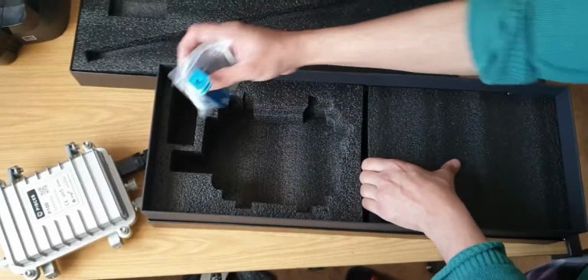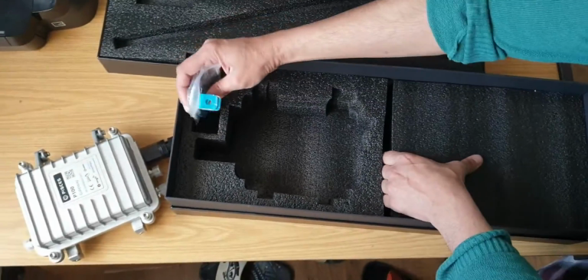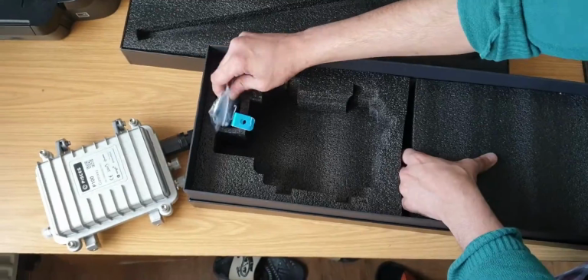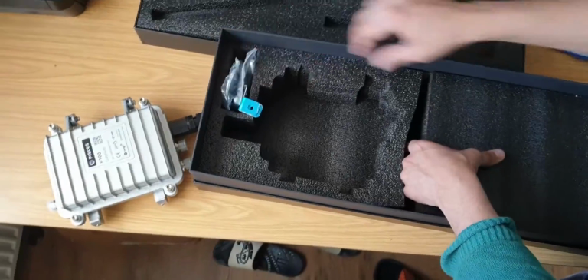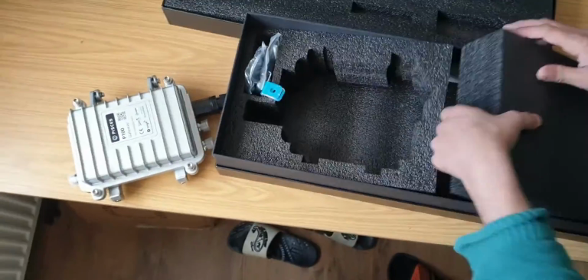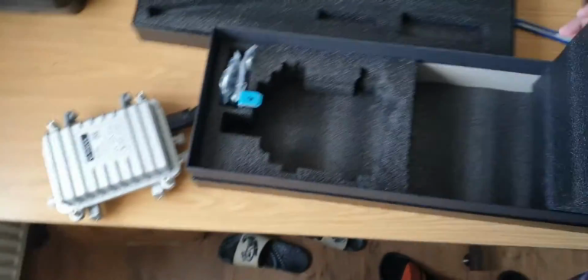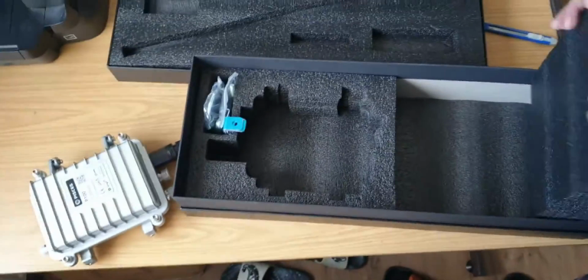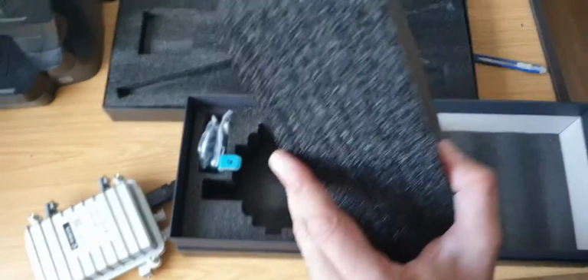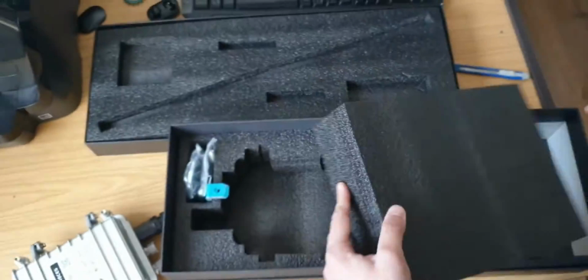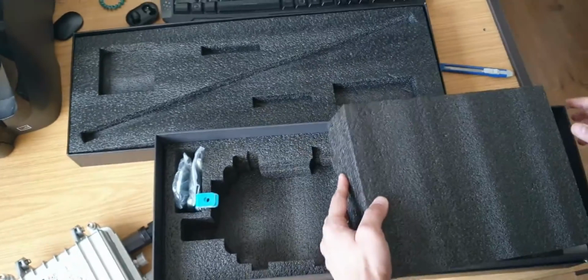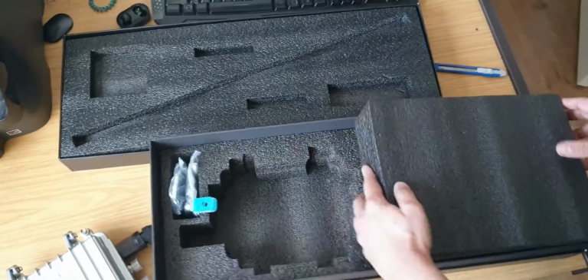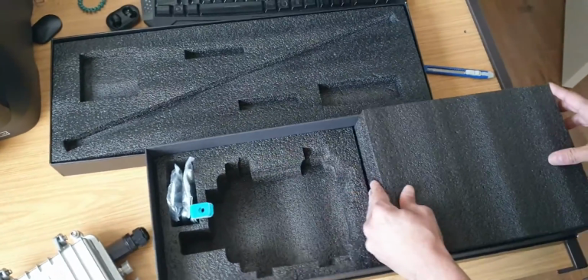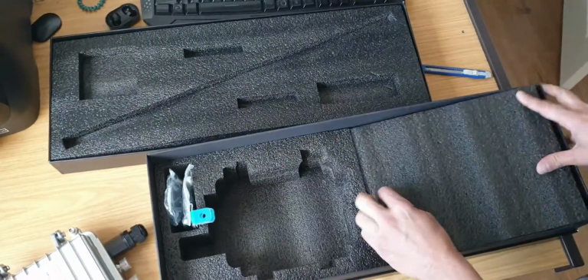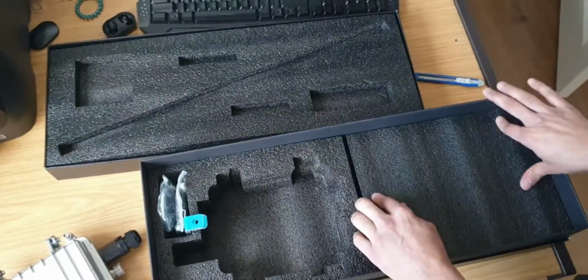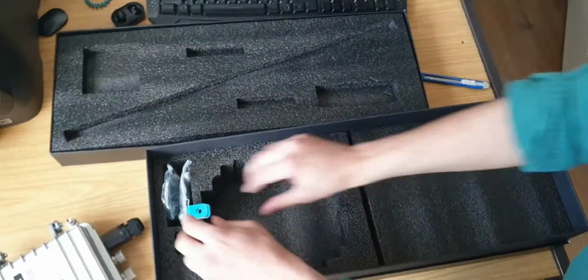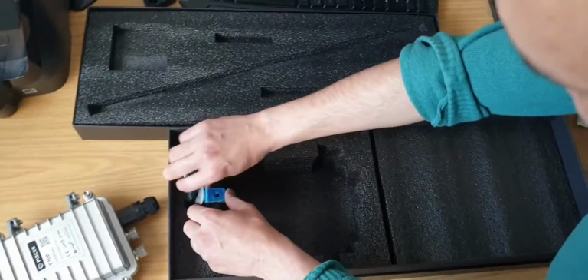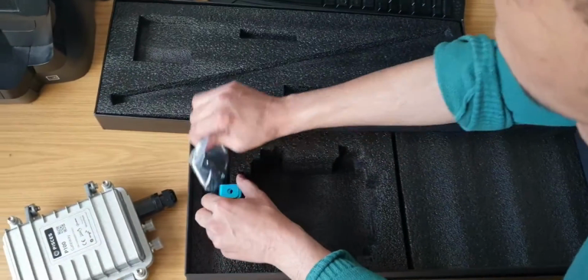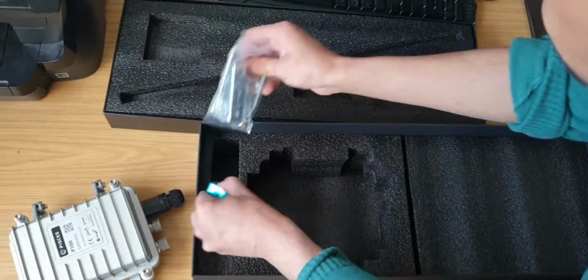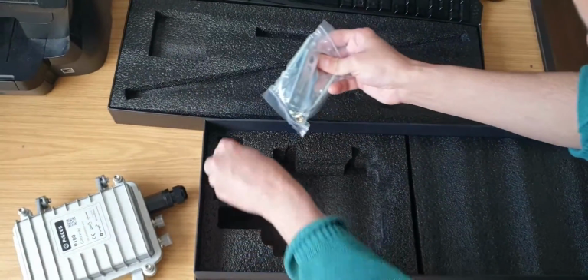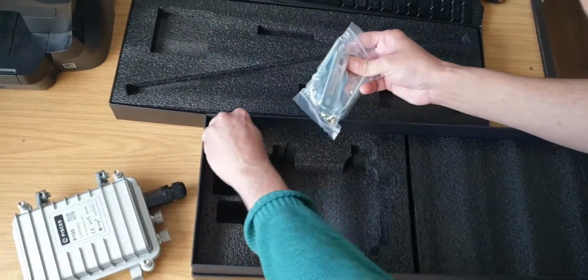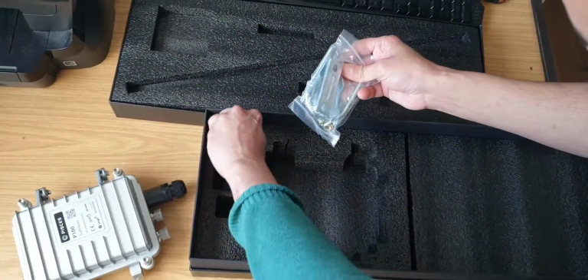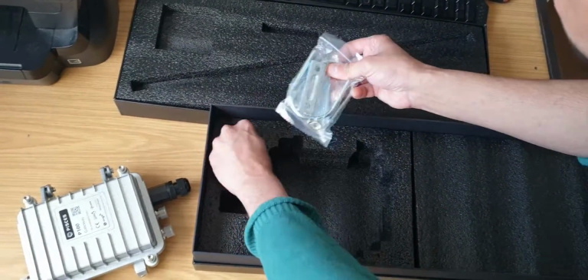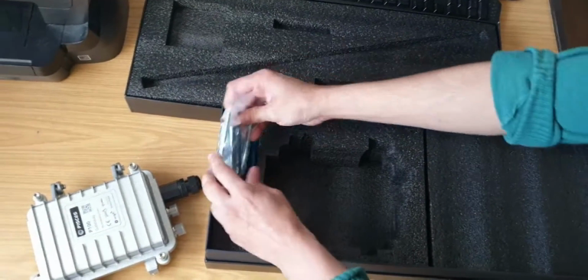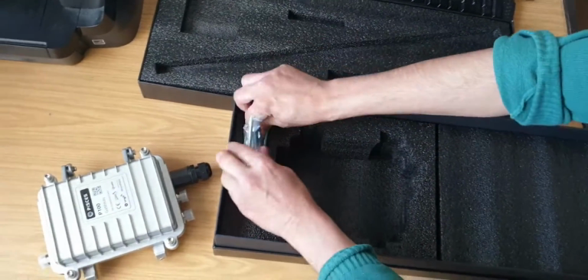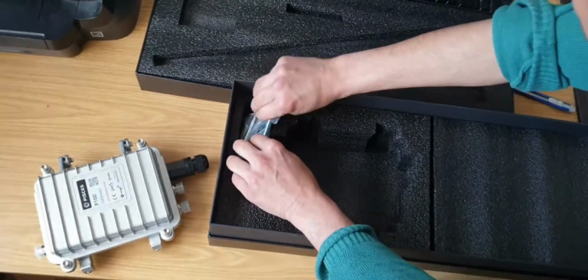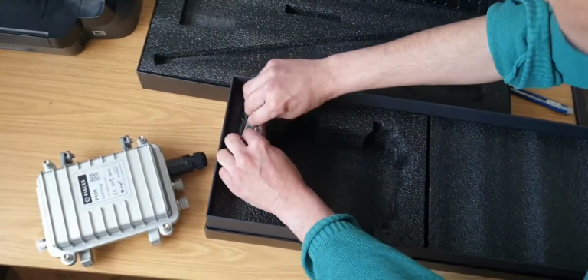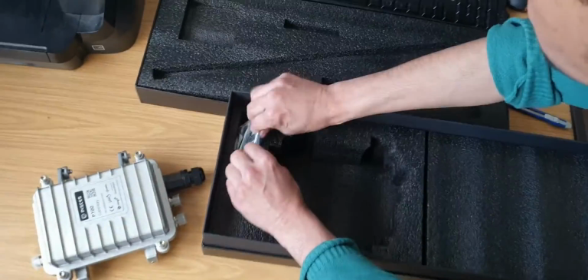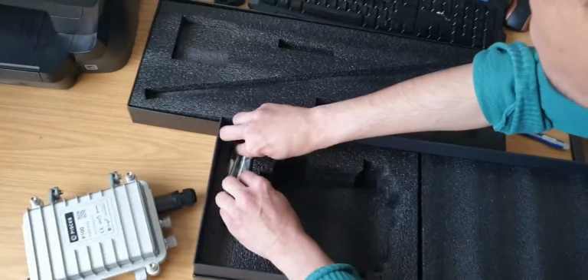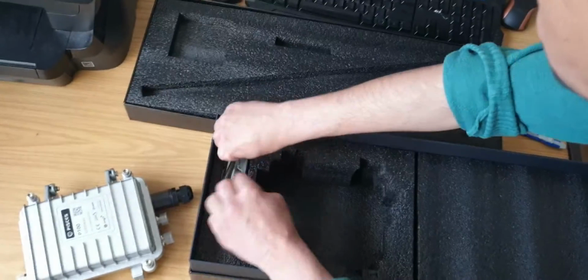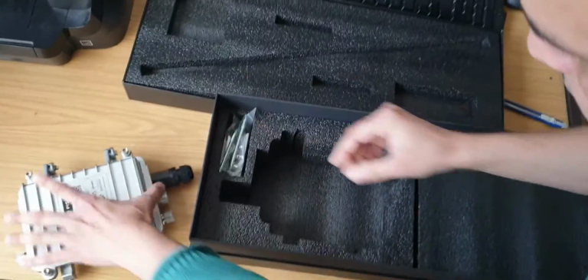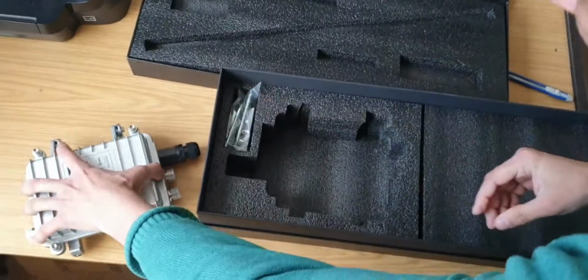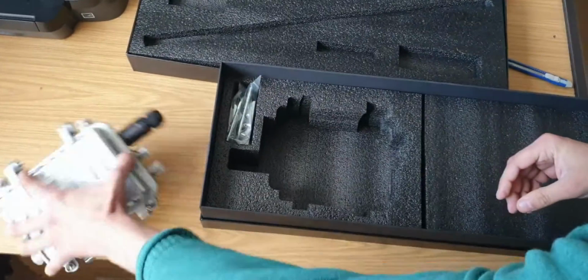And that is it — there's nothing else in the box. Thank you for watching guys. Comment down below if you think this was the right thing. I'll see you next time!